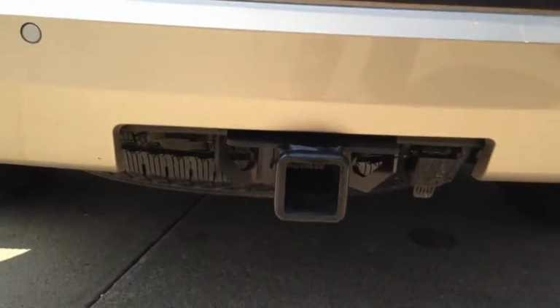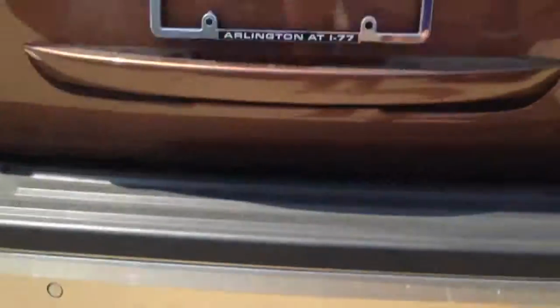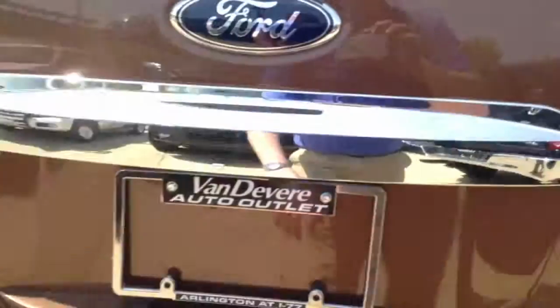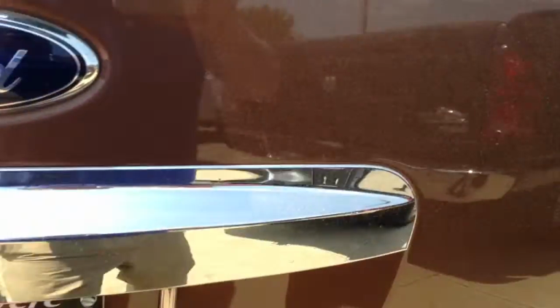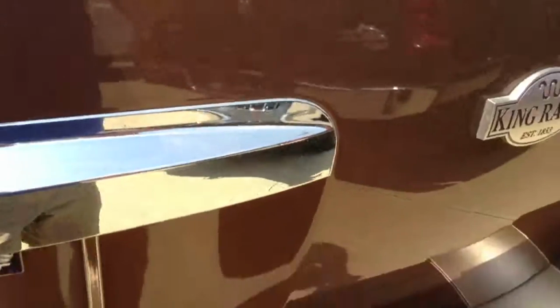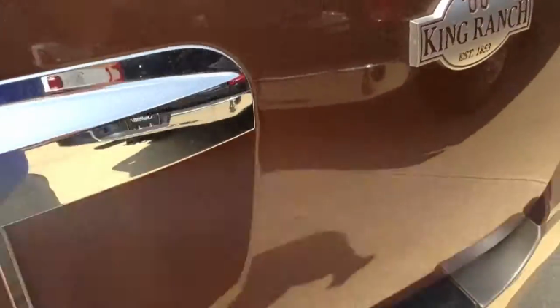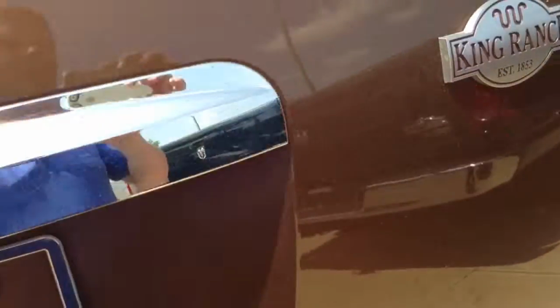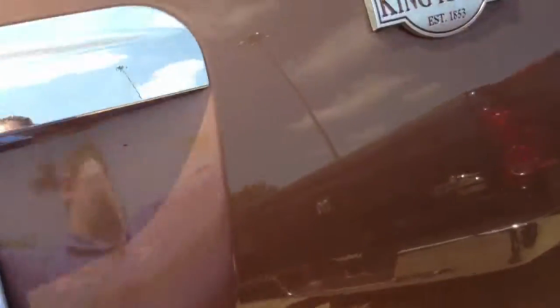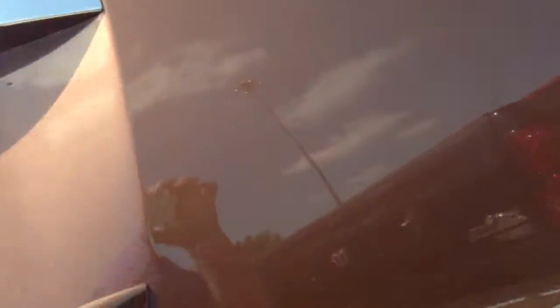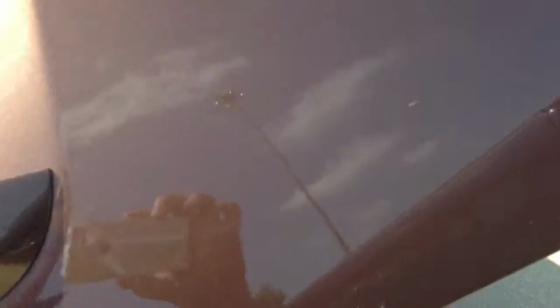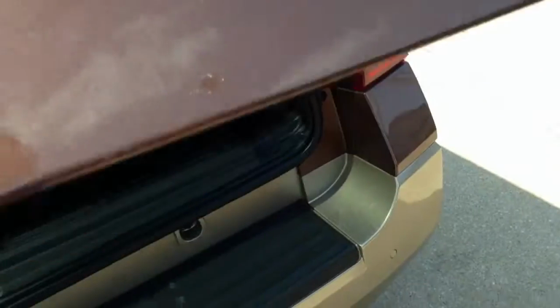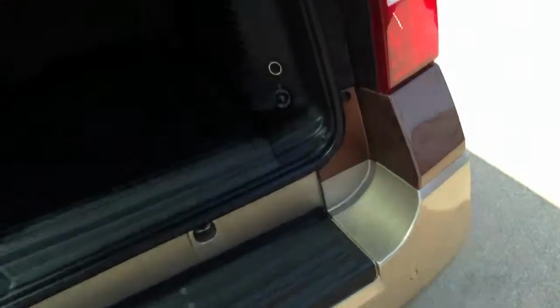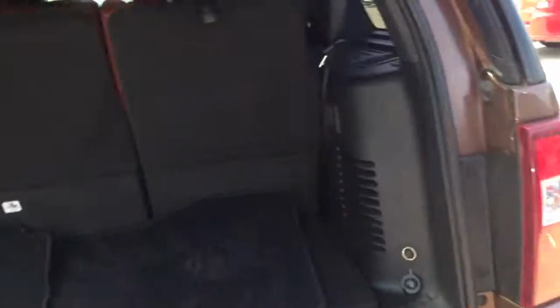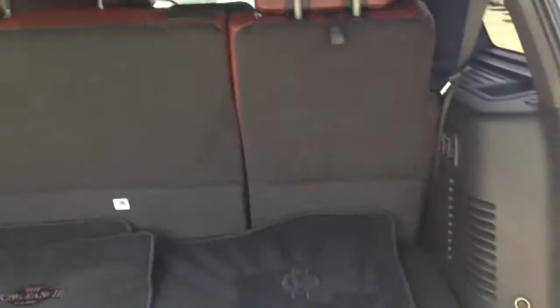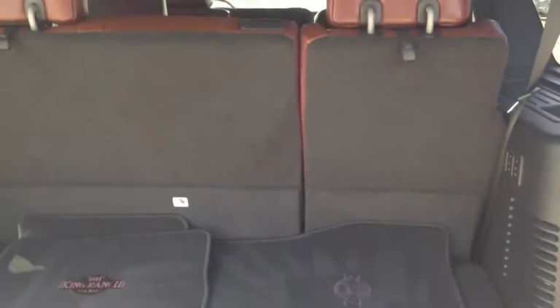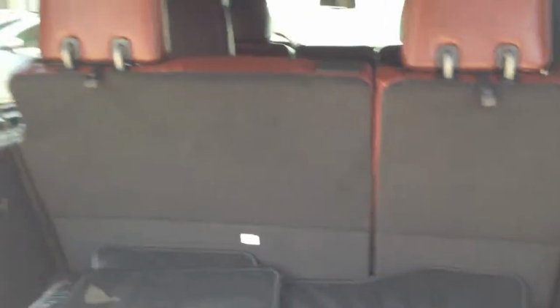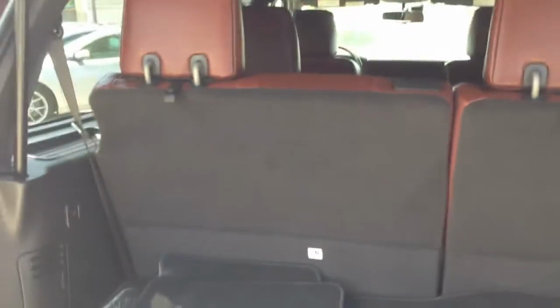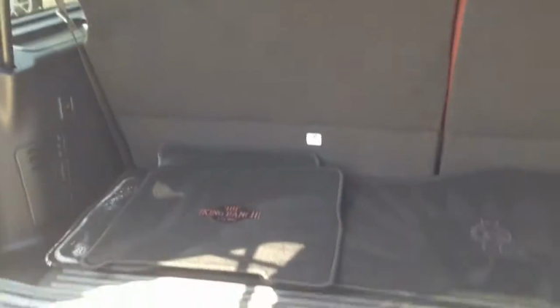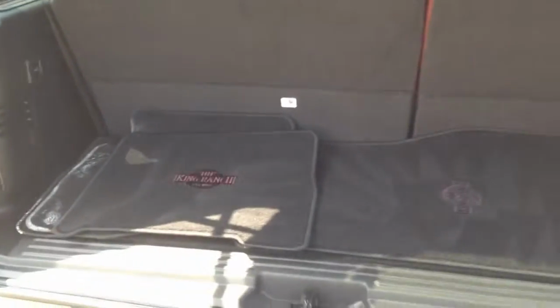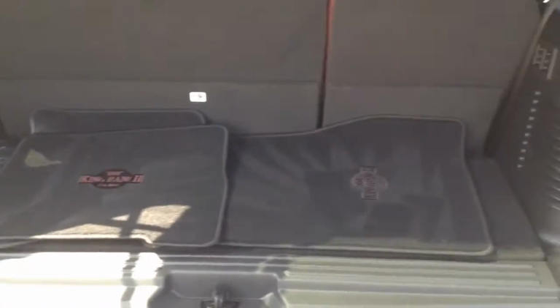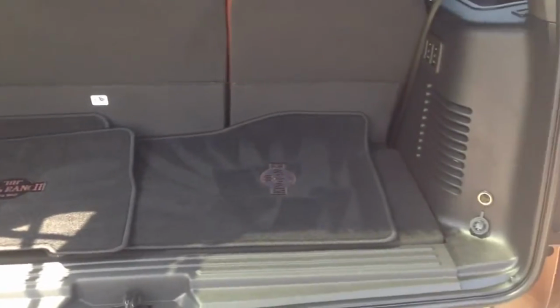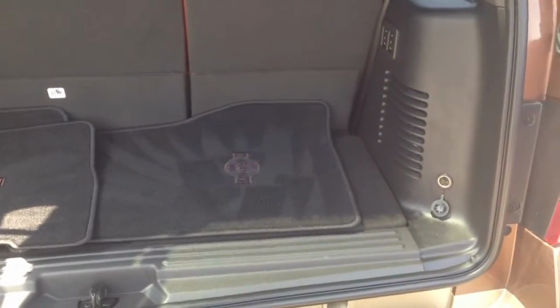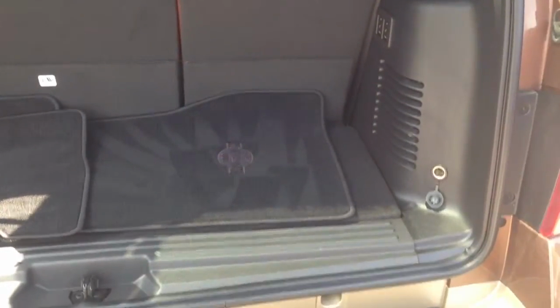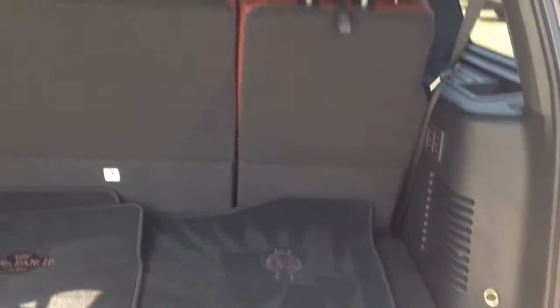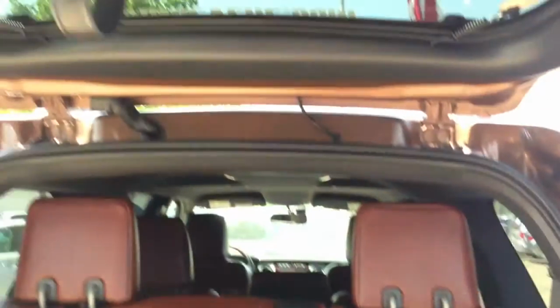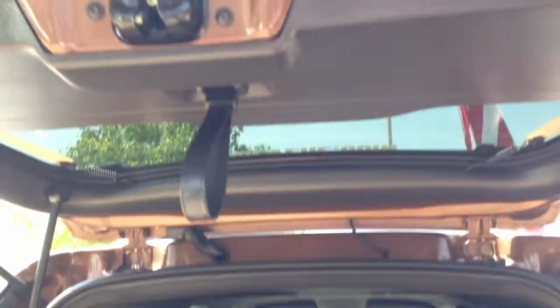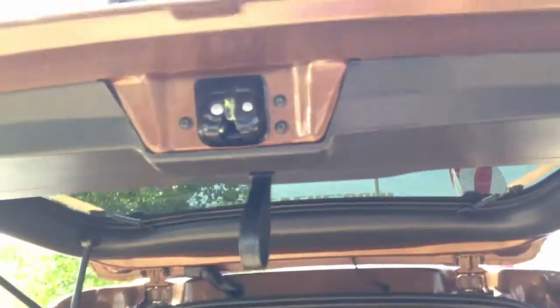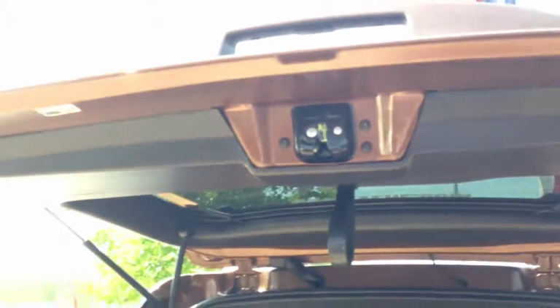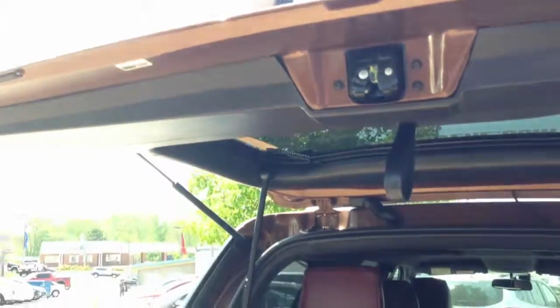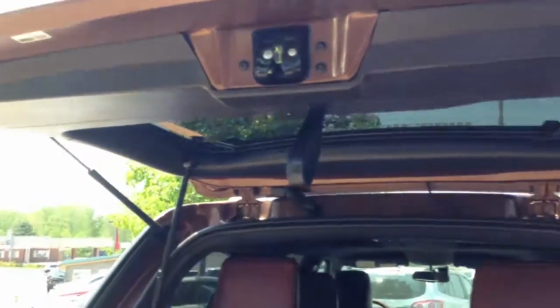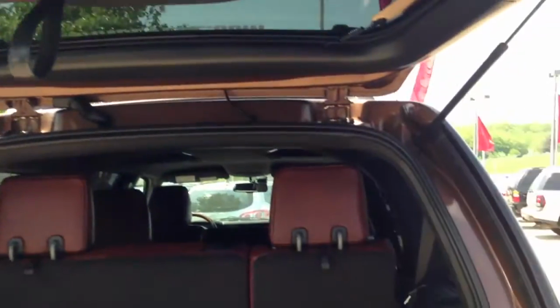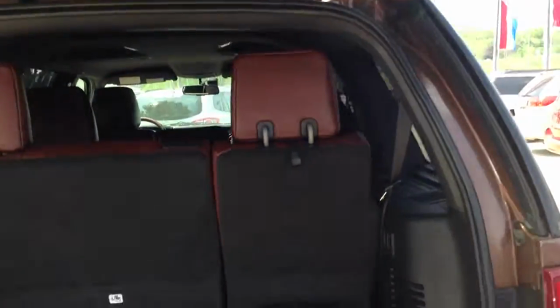There's your tow package right down there in the rear, so it does have a tow package. You have a full-size spare underneath. There's tons of space in the trunk, and the liftgate is automatic, so it will open up automatically.